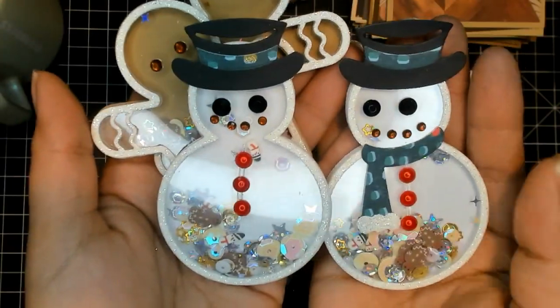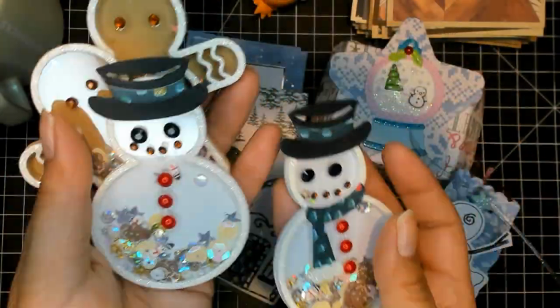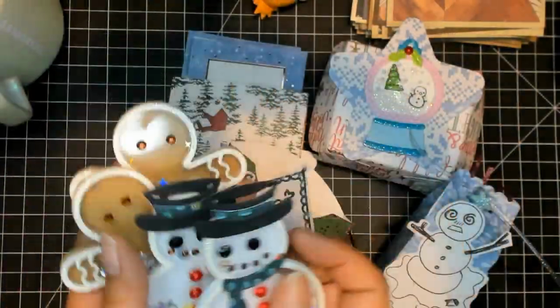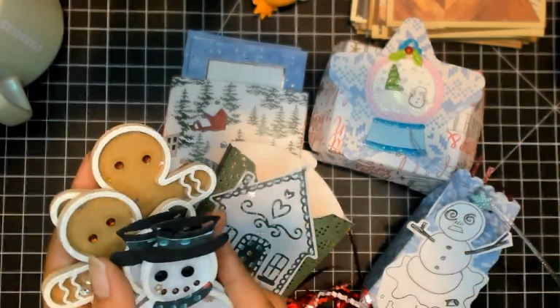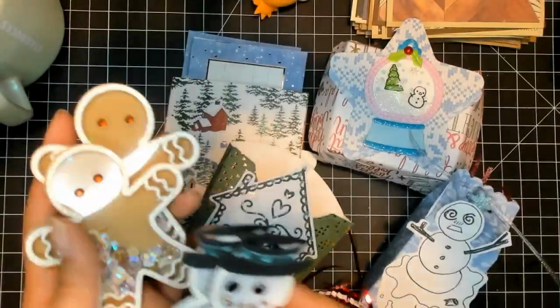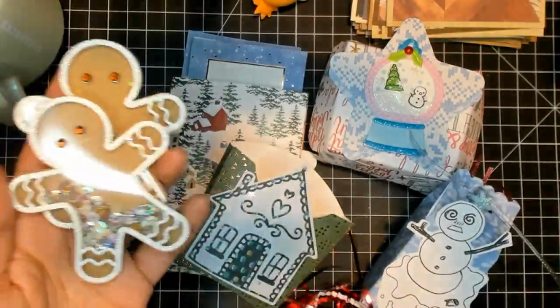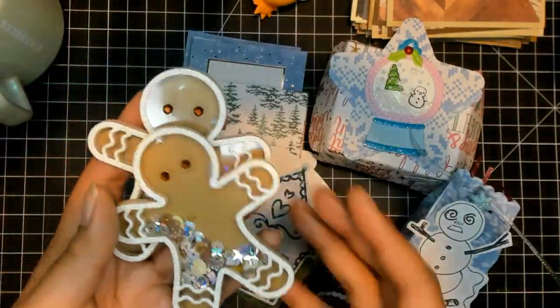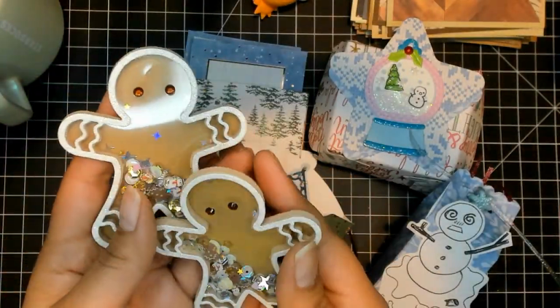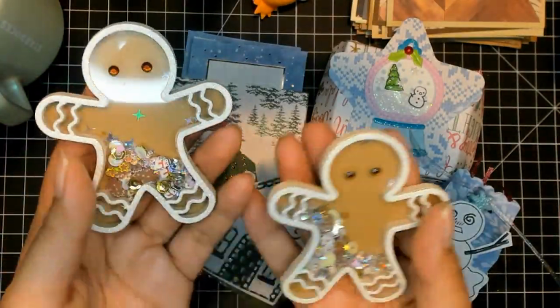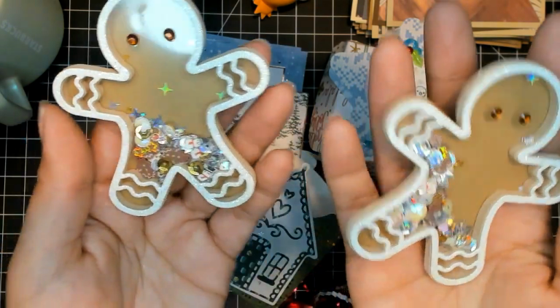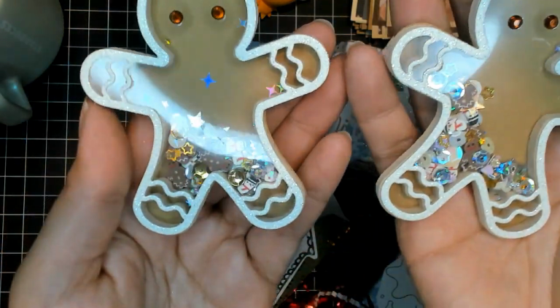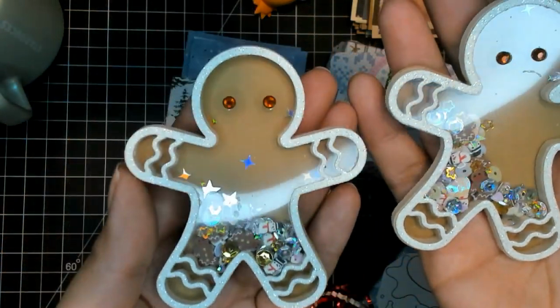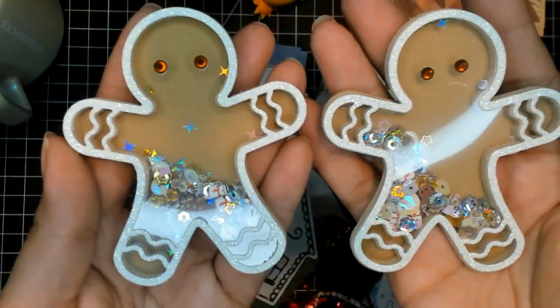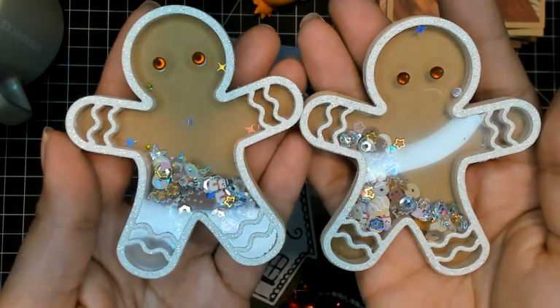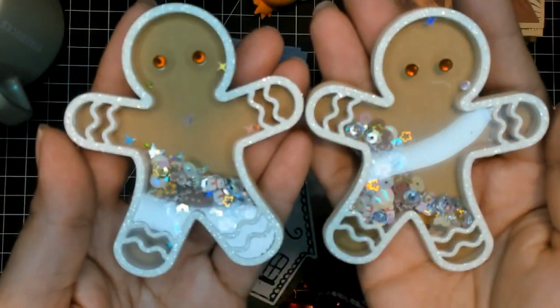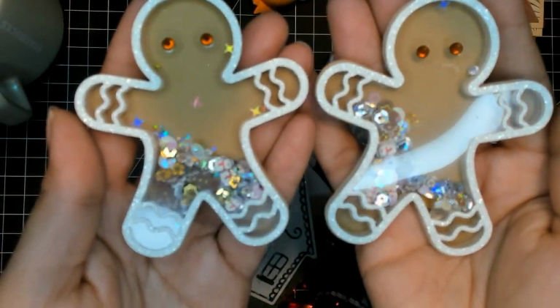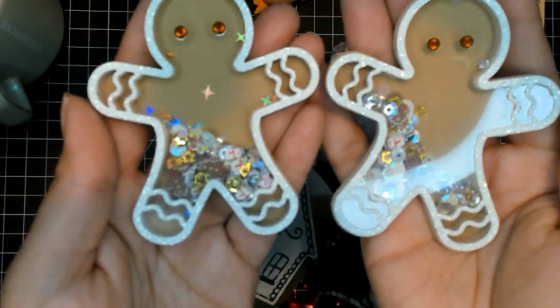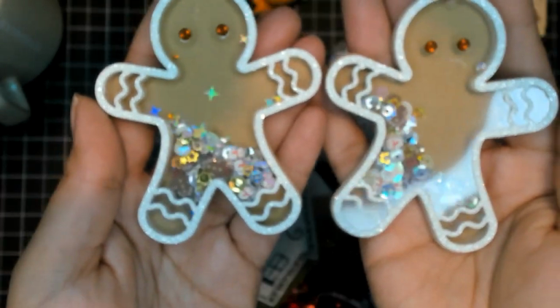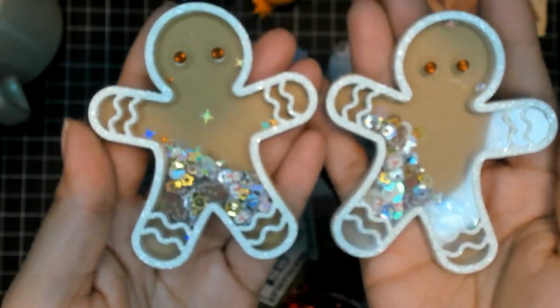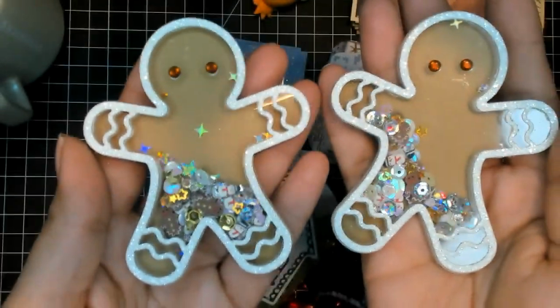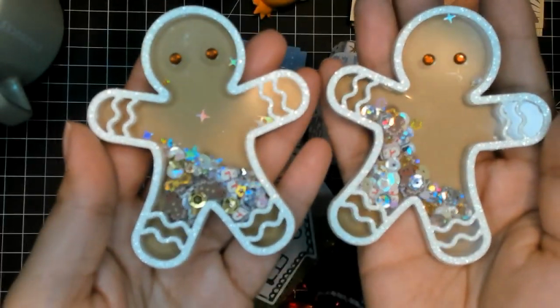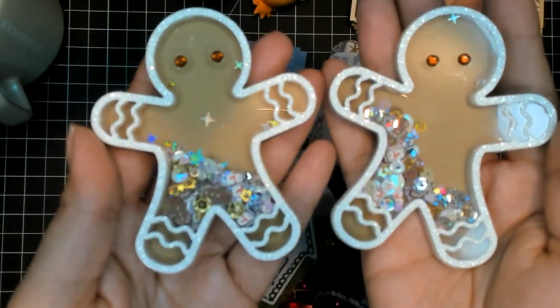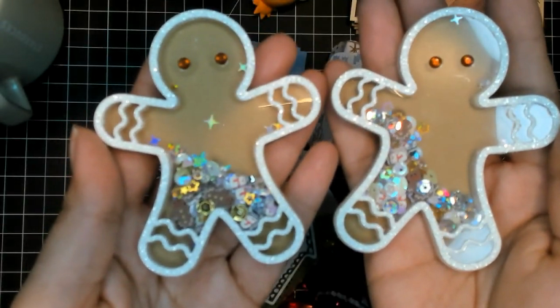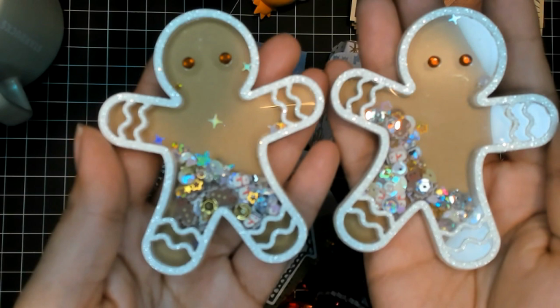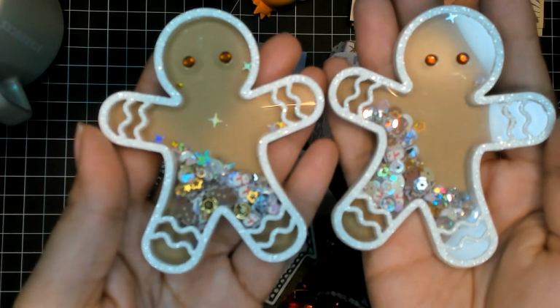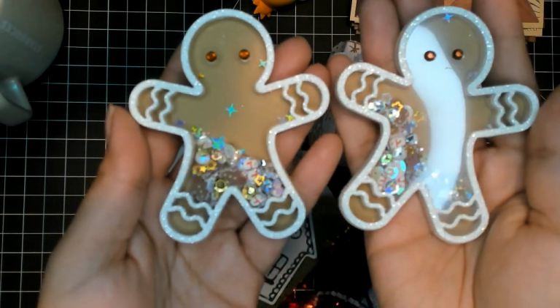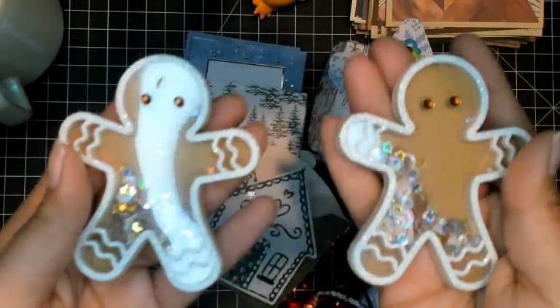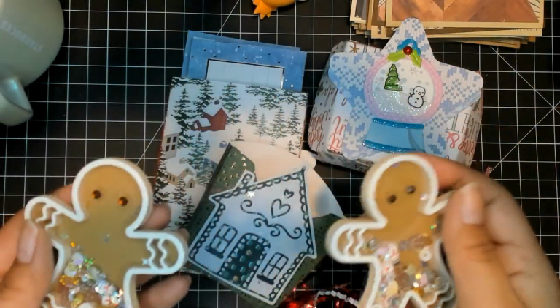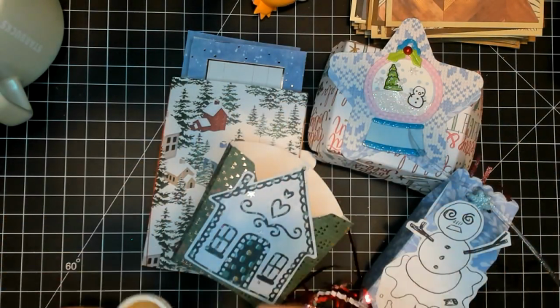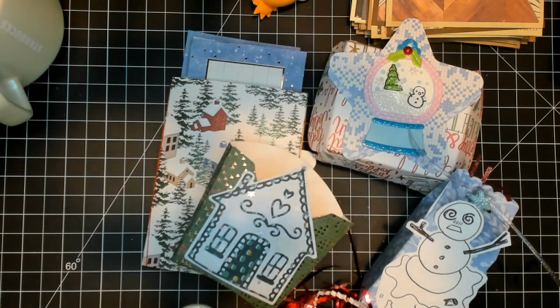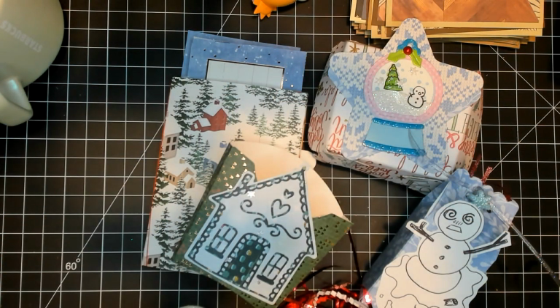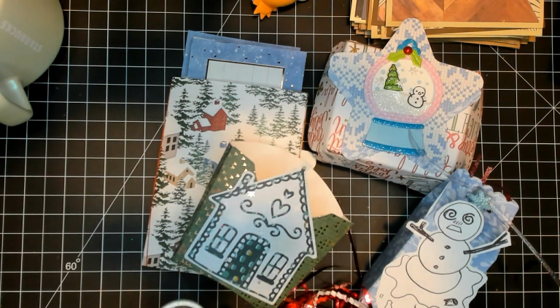And then there are two gingerbread men. Sorry, I lost my words for a second.